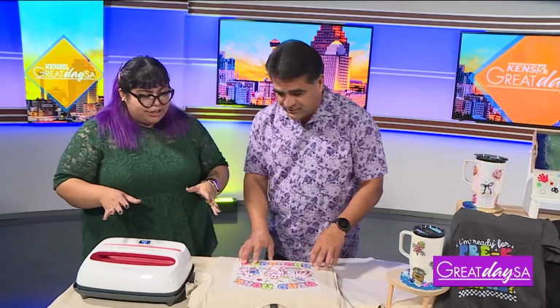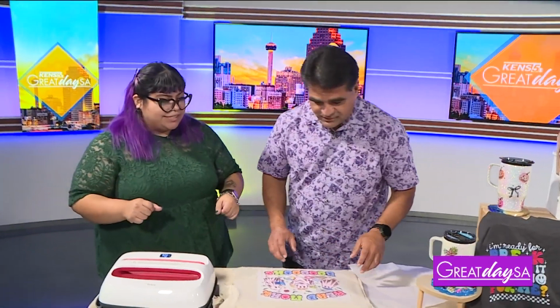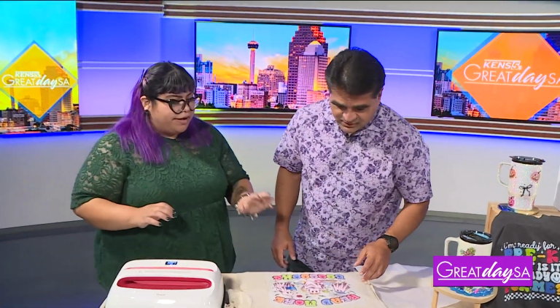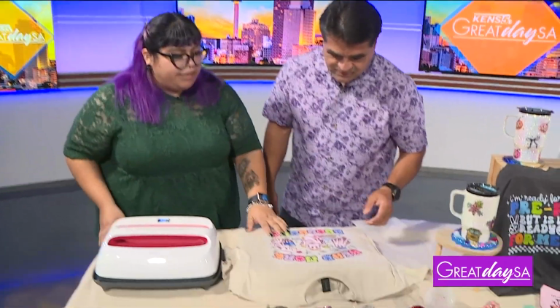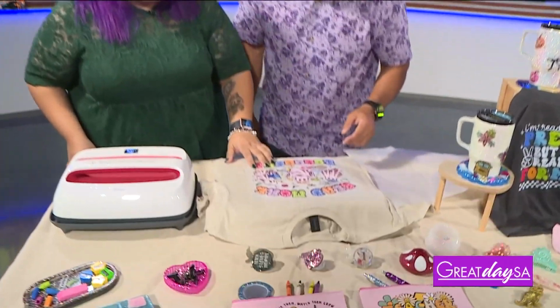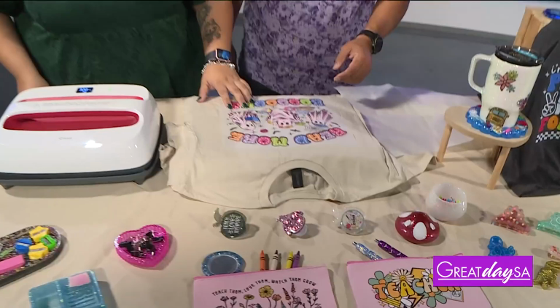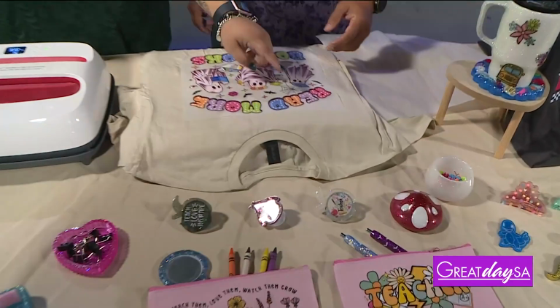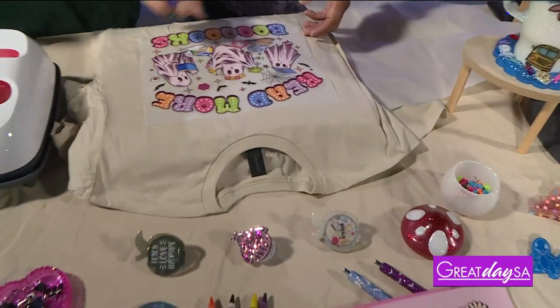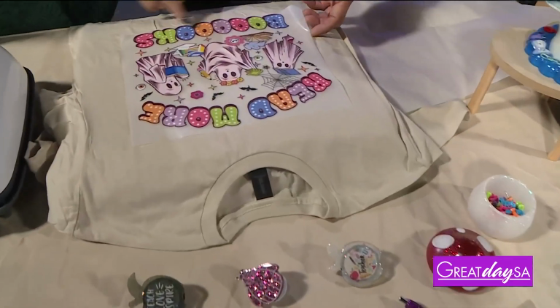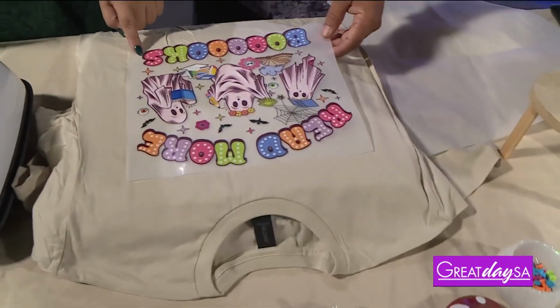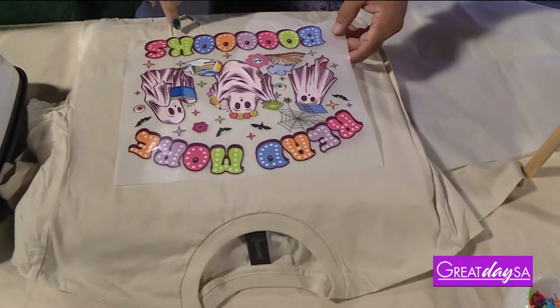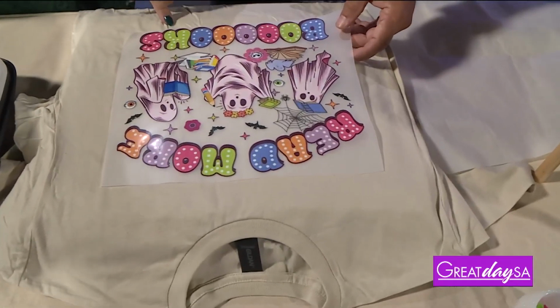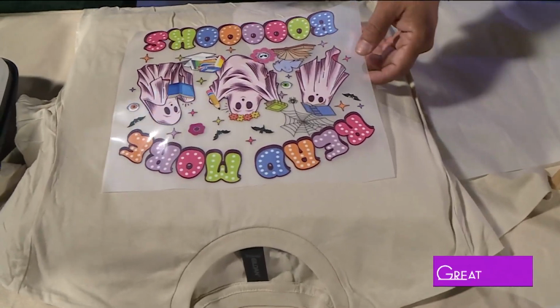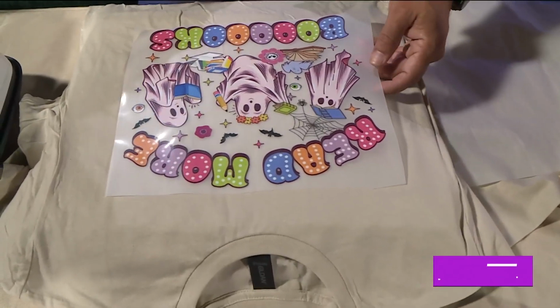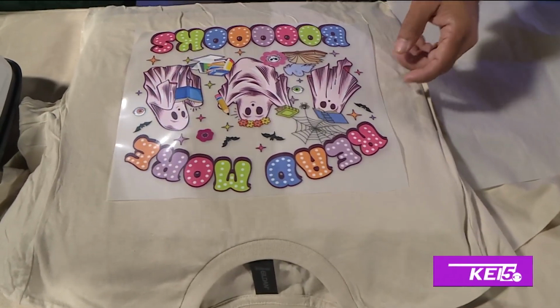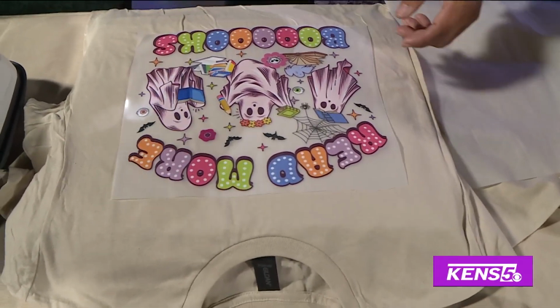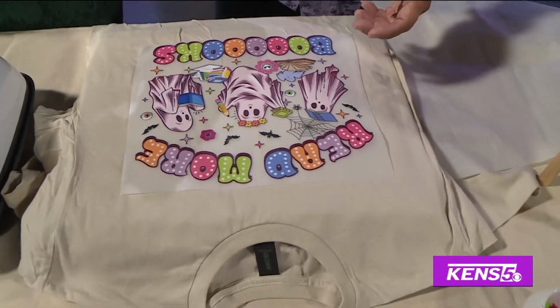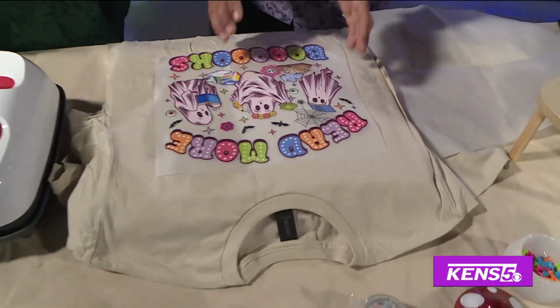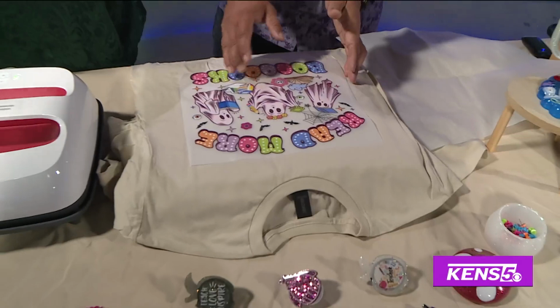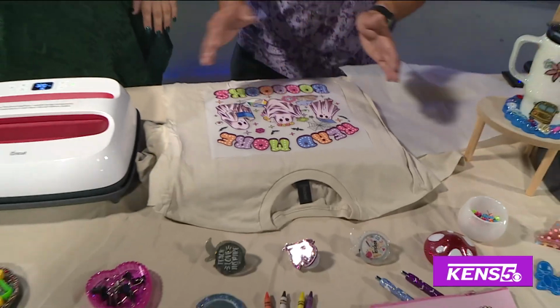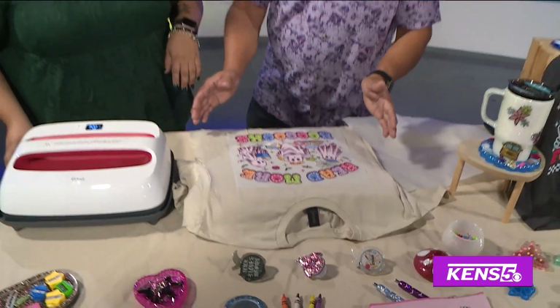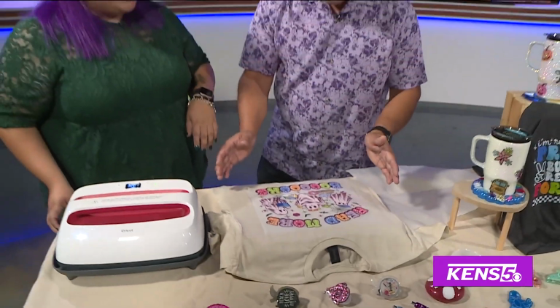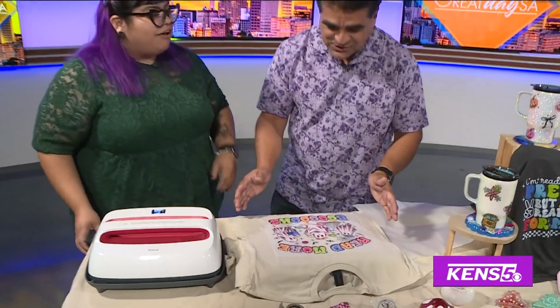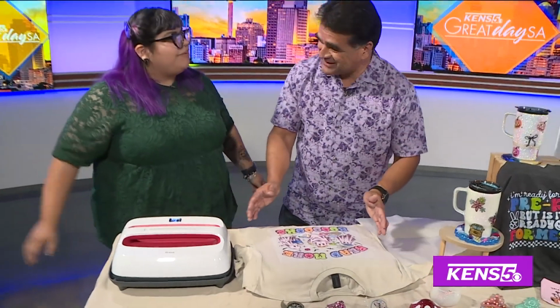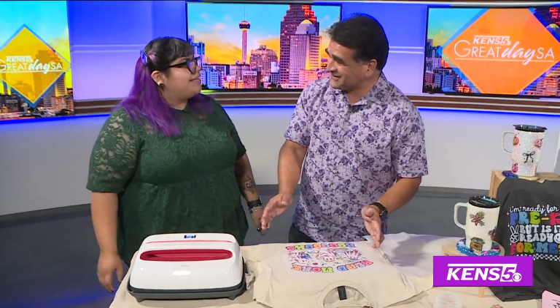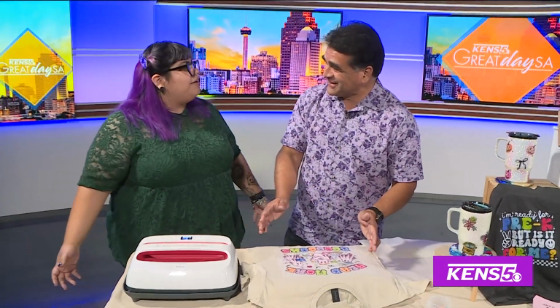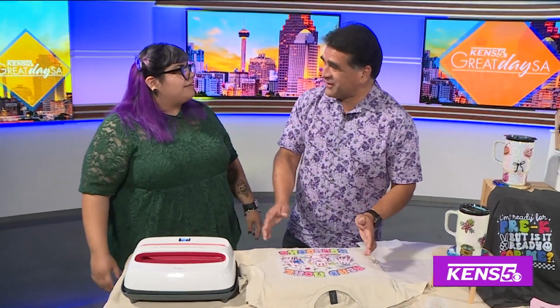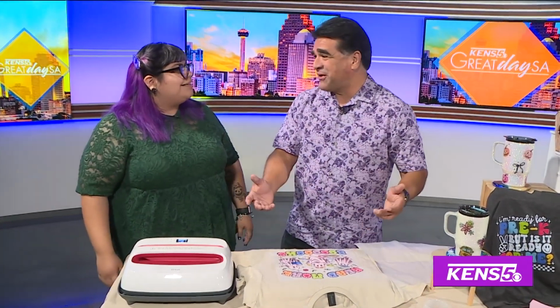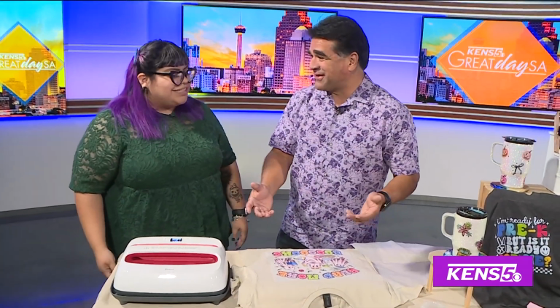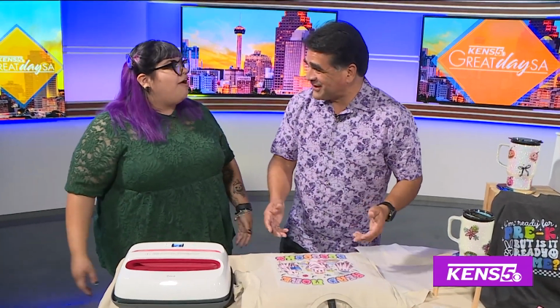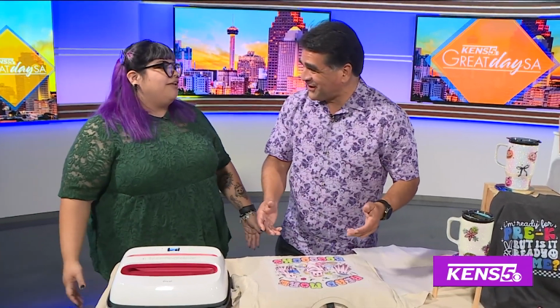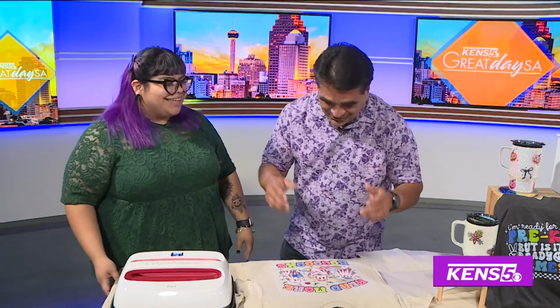We're going to make a shirt. I already have the image here — 'Read More Books' — getting ready for Halloween. This will last you all the way through October 31st, or really all year long.